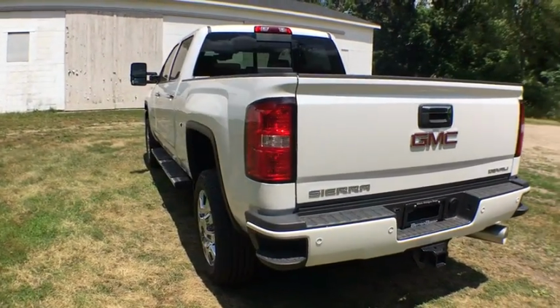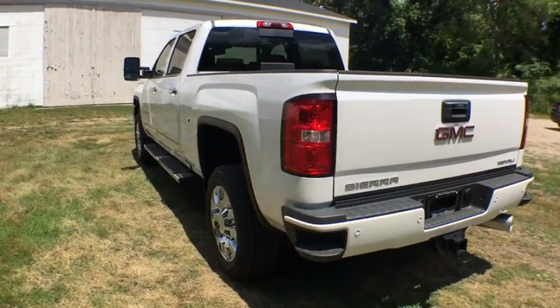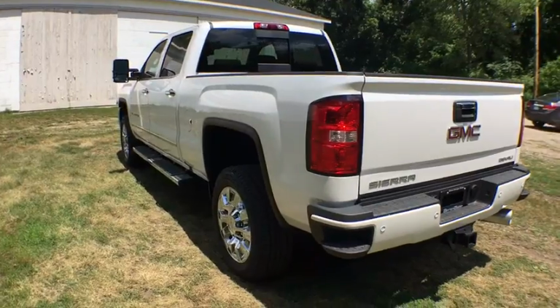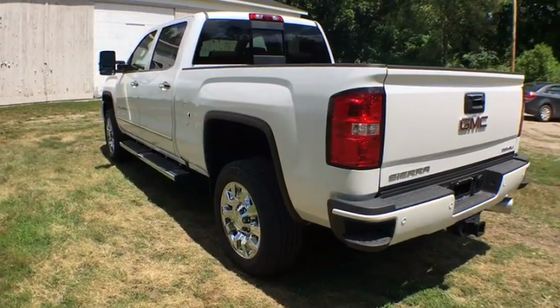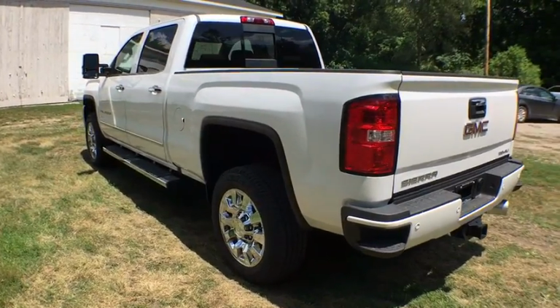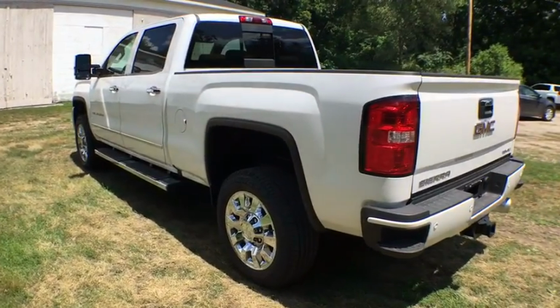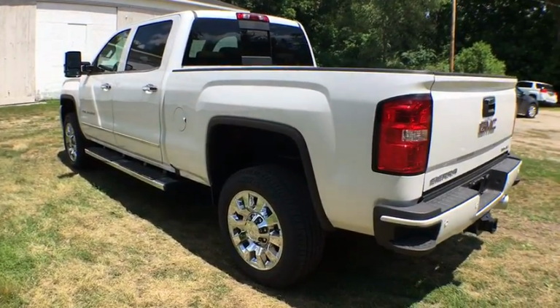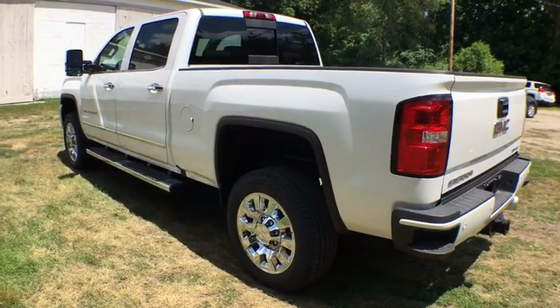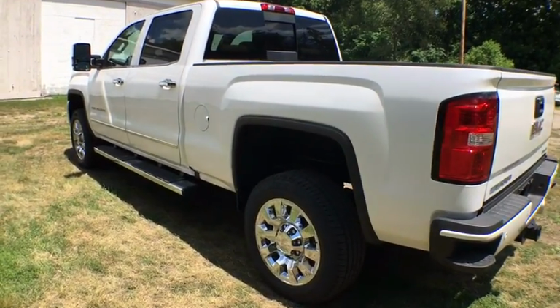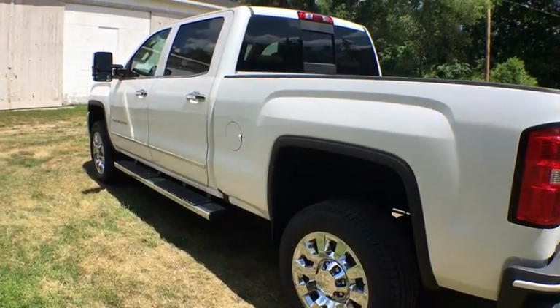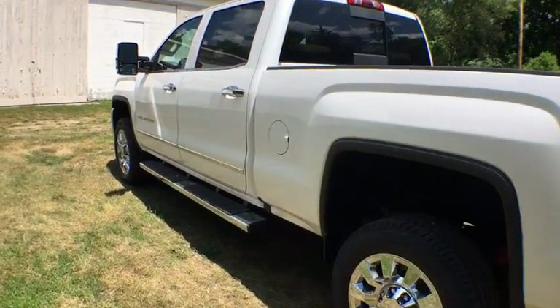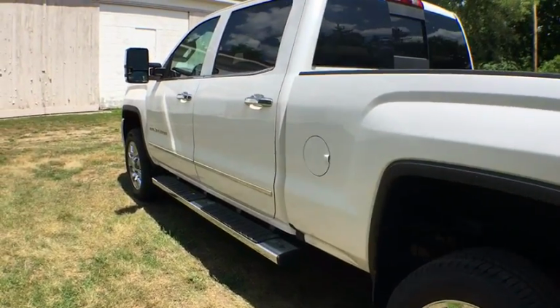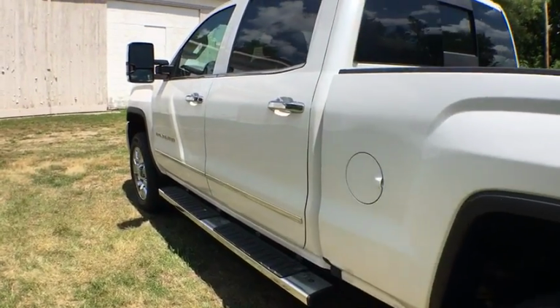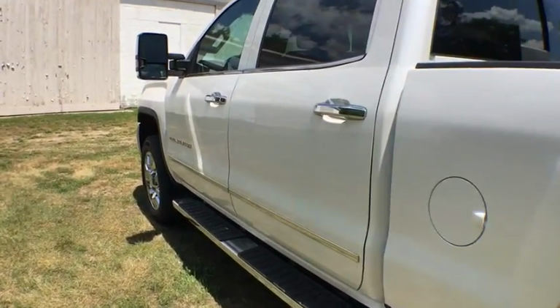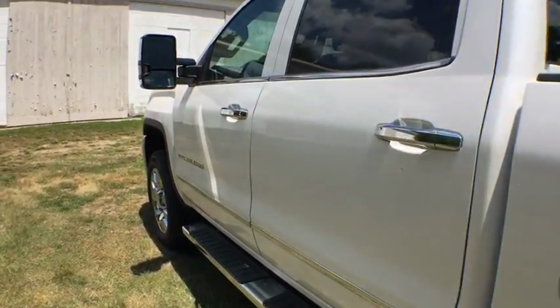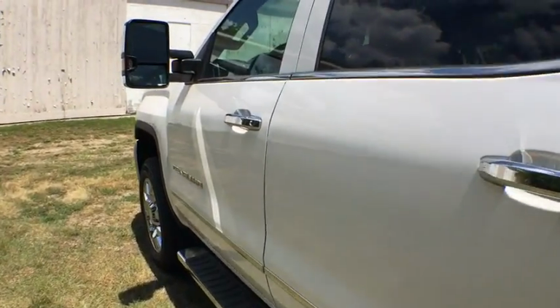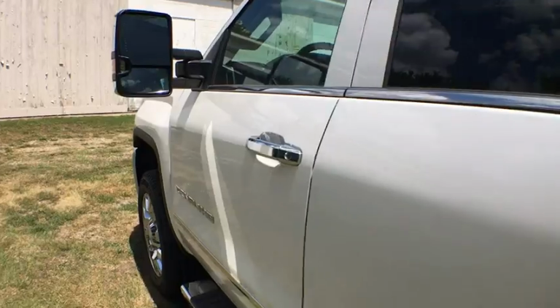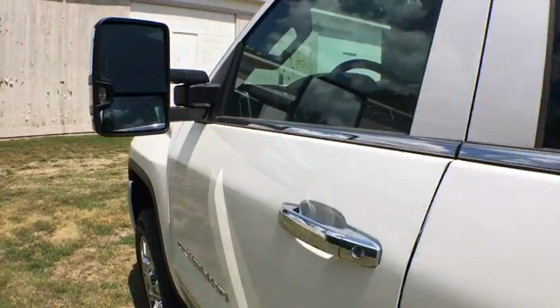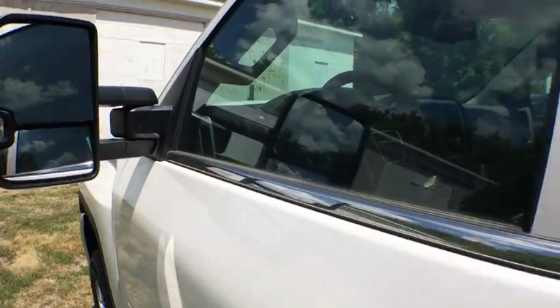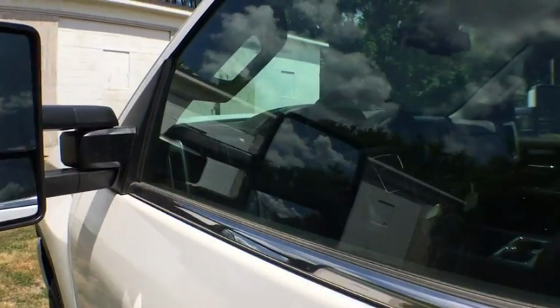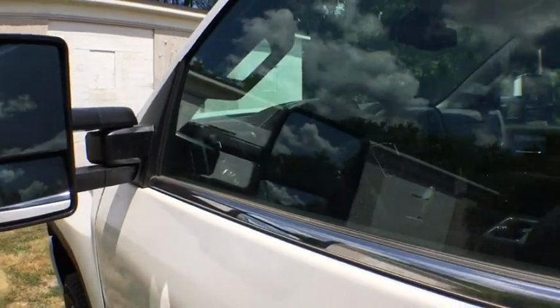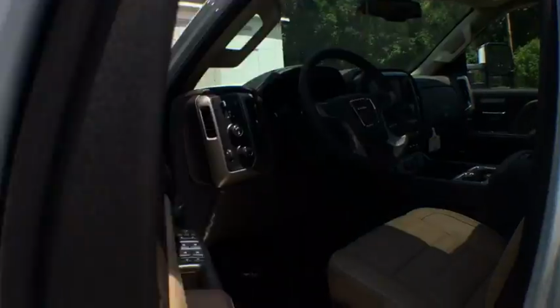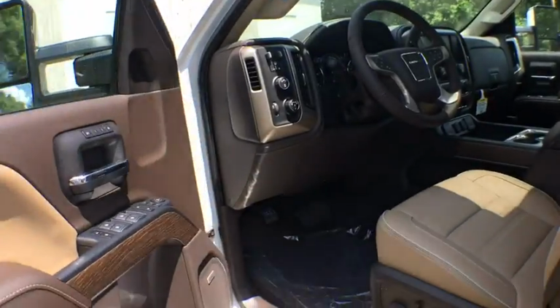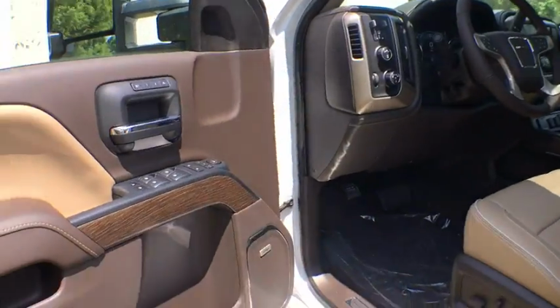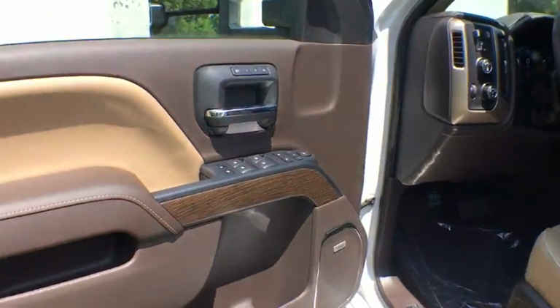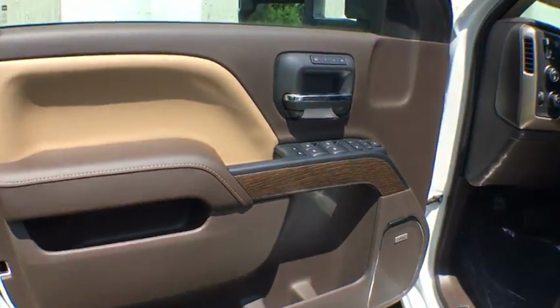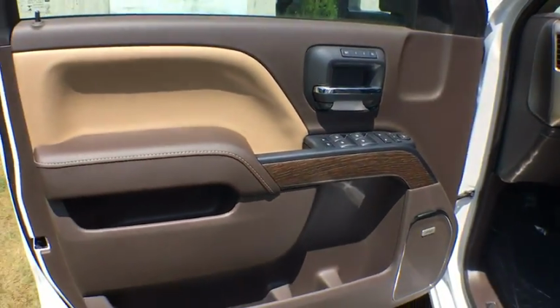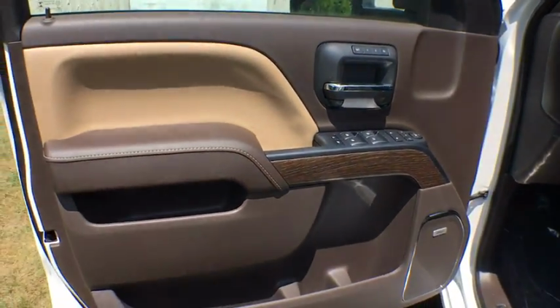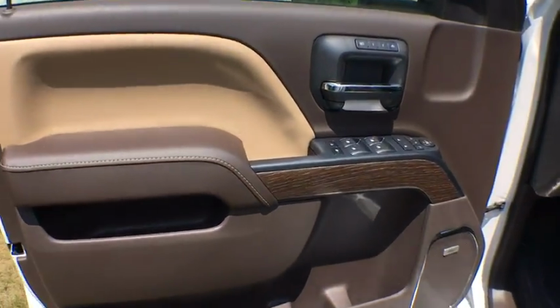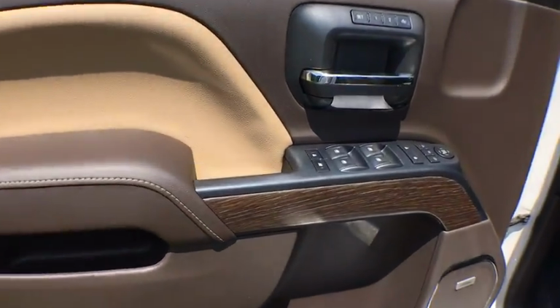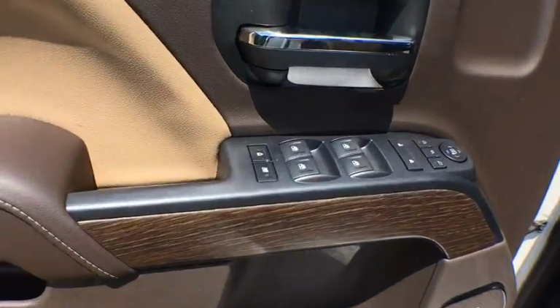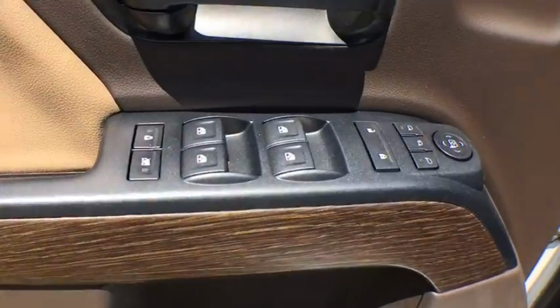Adjustable steering wheel, ABS four-wheel, front floor mats, four-wheel disc brakes, aluminum wheels, cruise control, premium sound system, AM FM stereo radio, rear defrost.